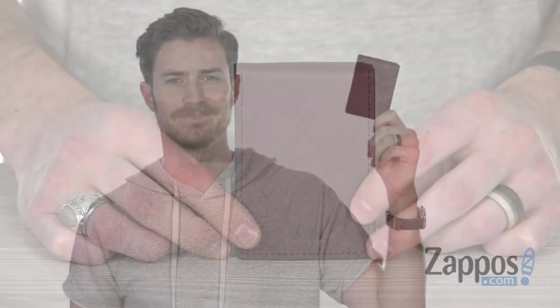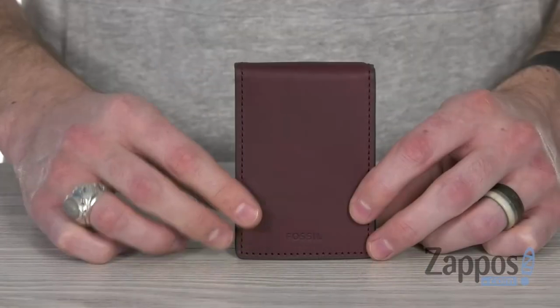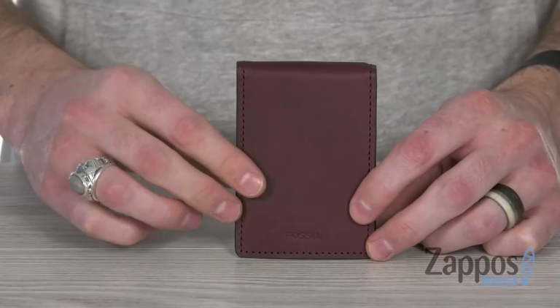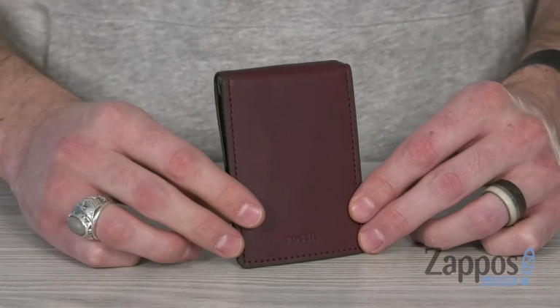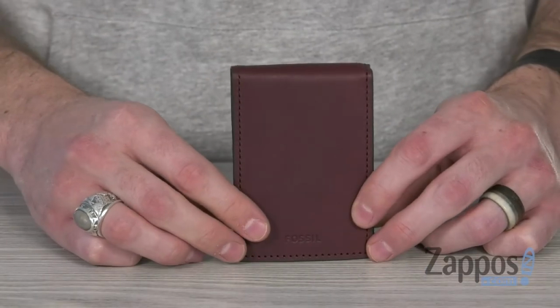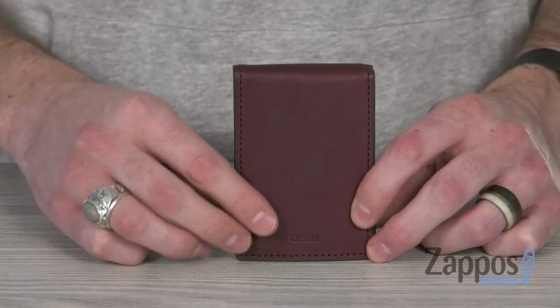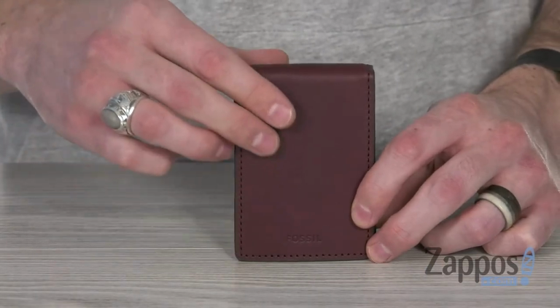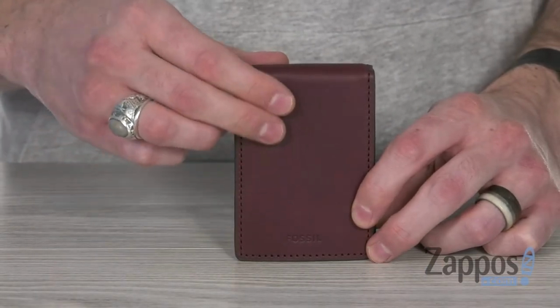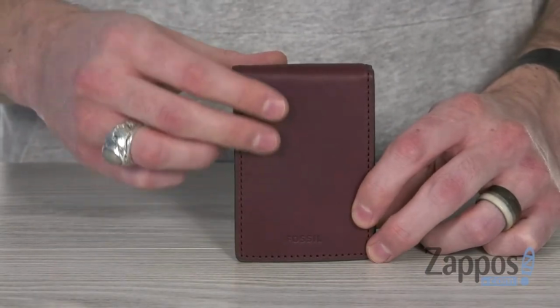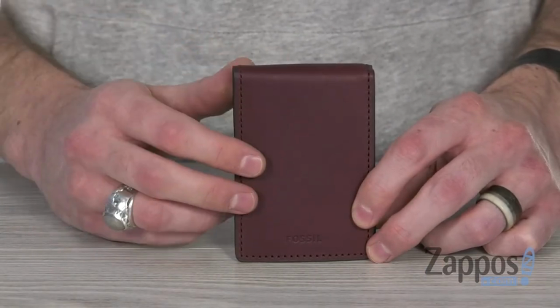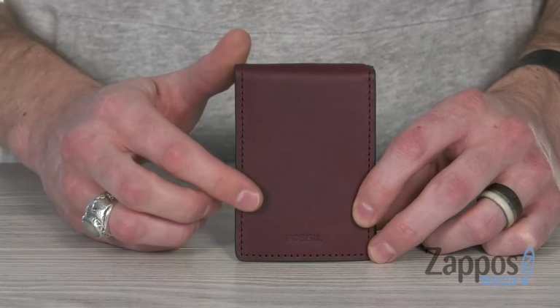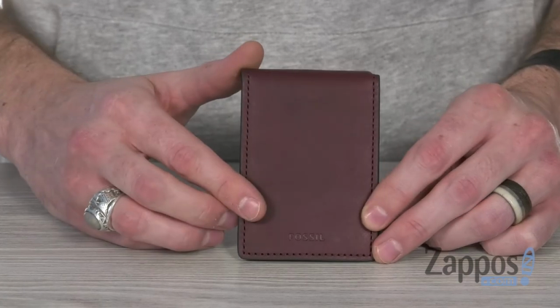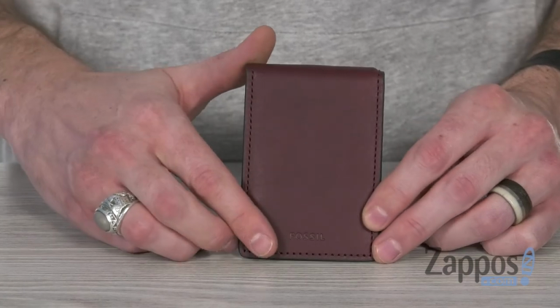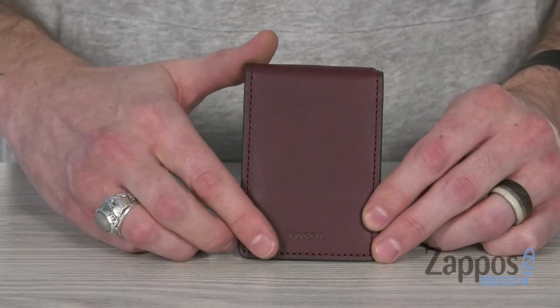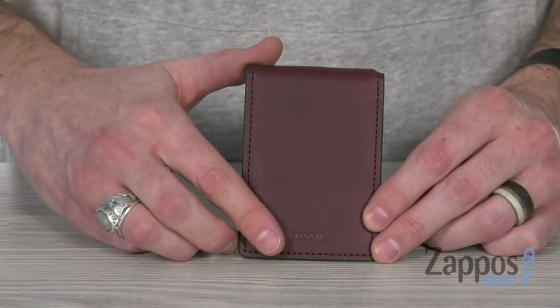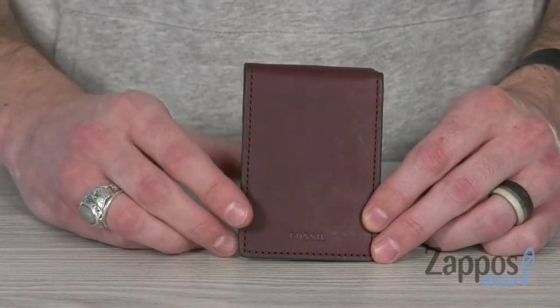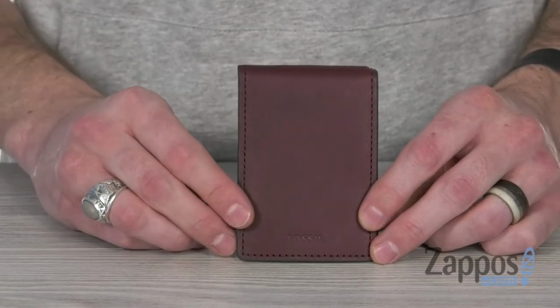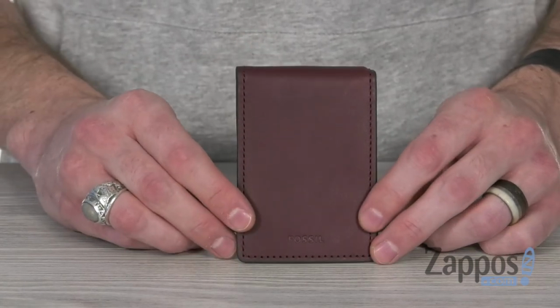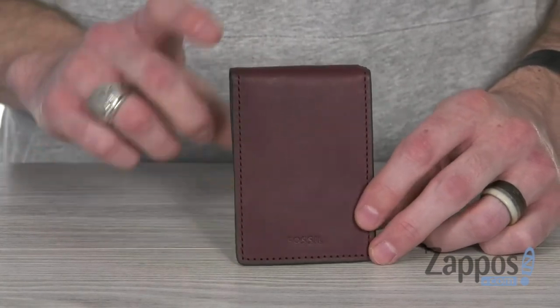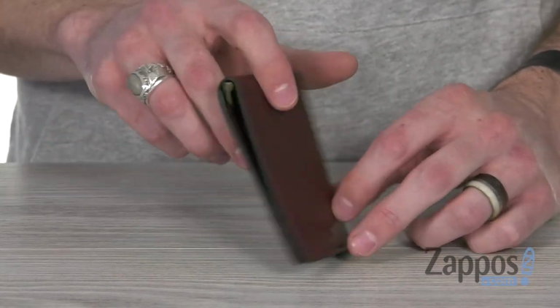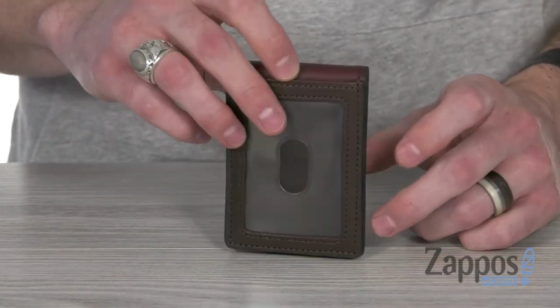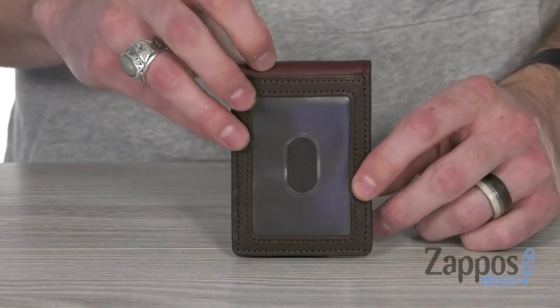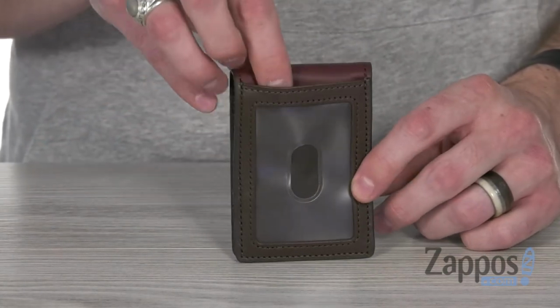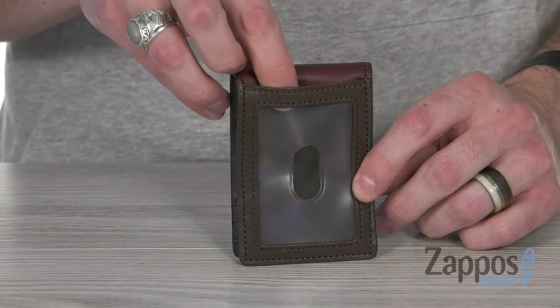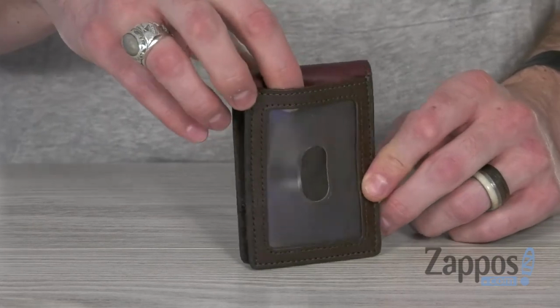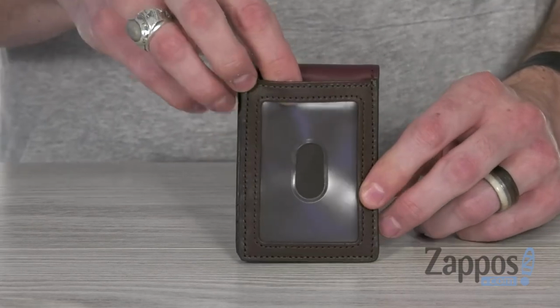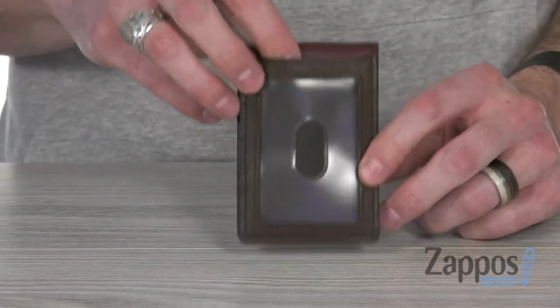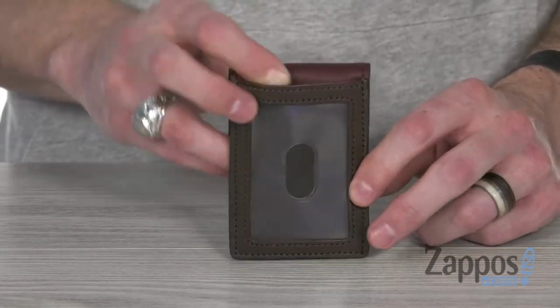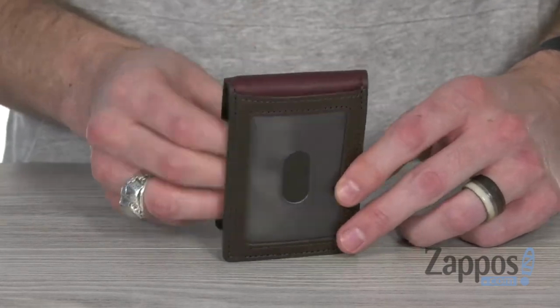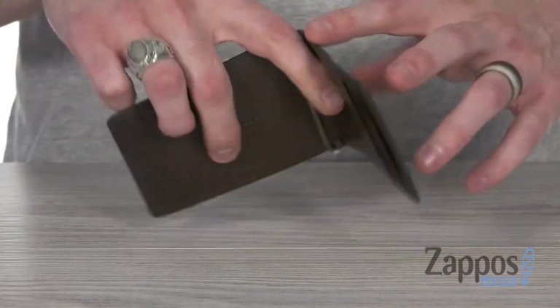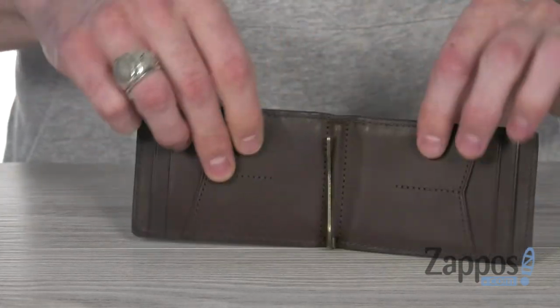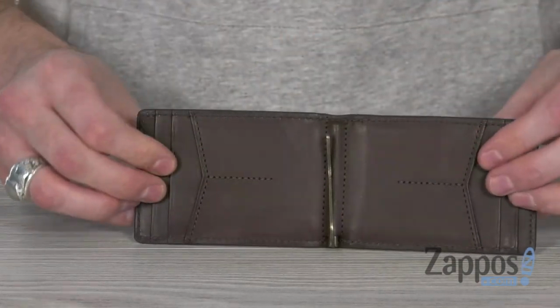This sleek Money Clip Bifold is made from a durable cowhide leather with that beautiful matte finish, and the Fossil logo right there at the bottom. On the back side, we've got that exterior and convenient ID window.